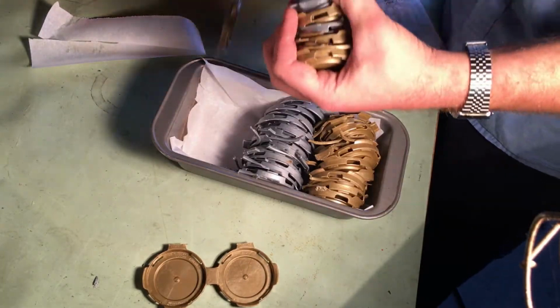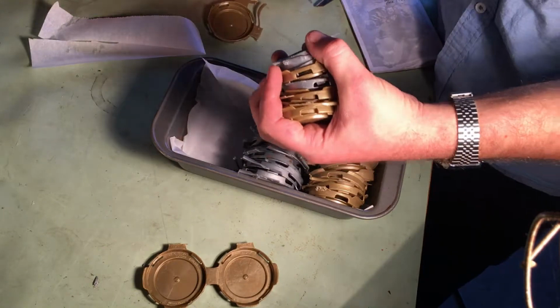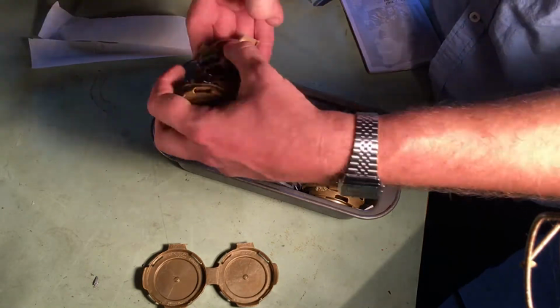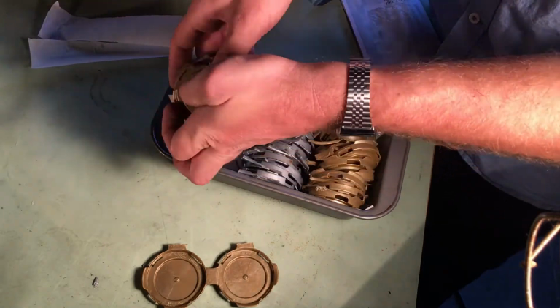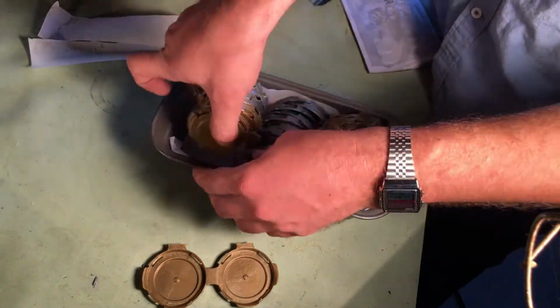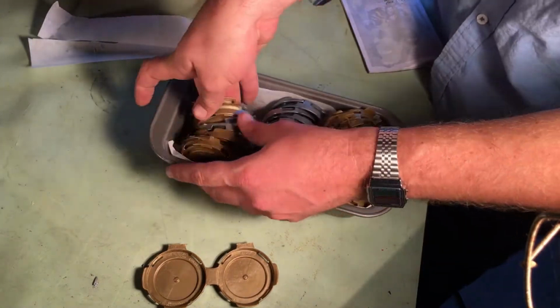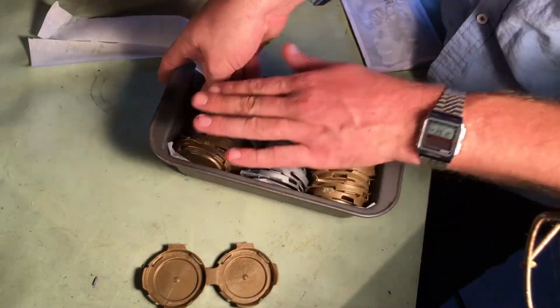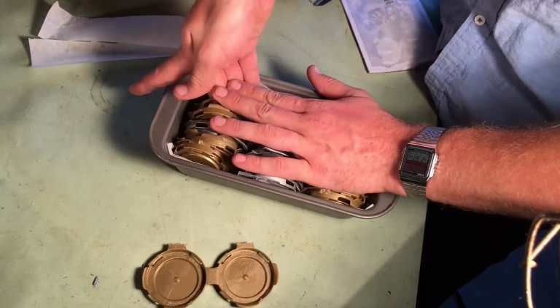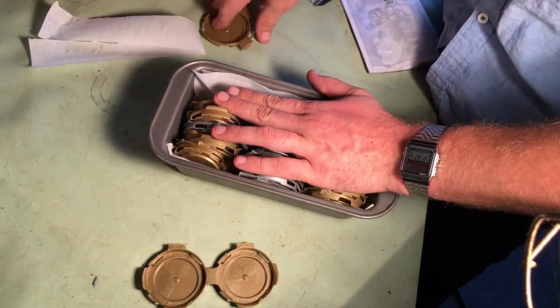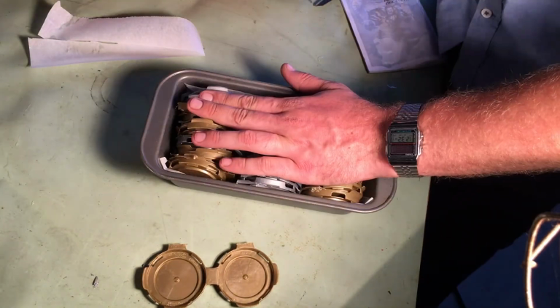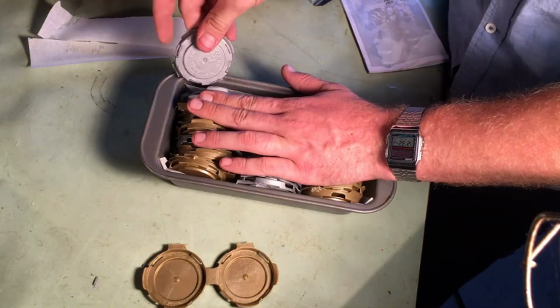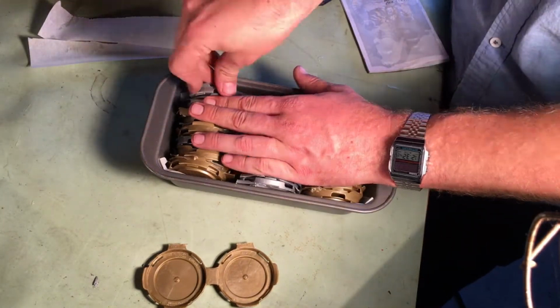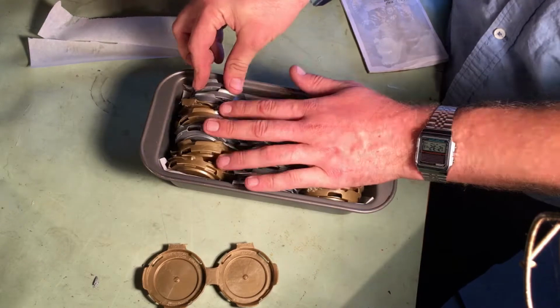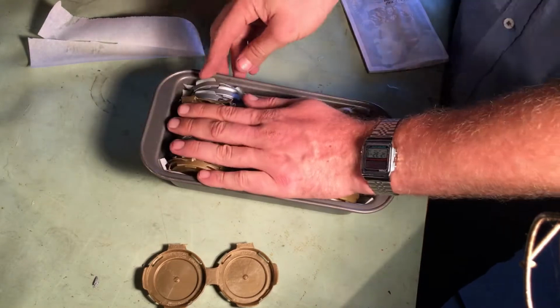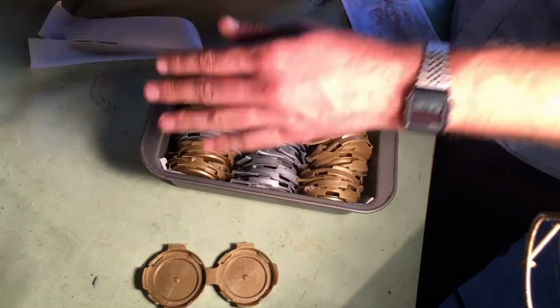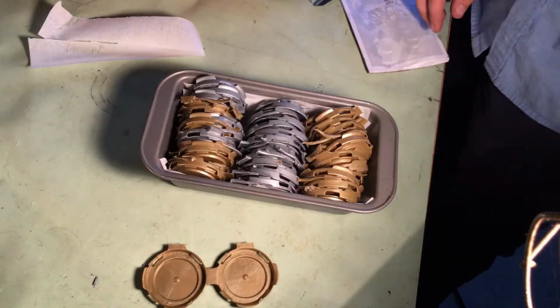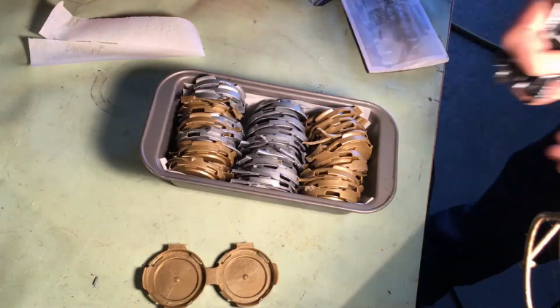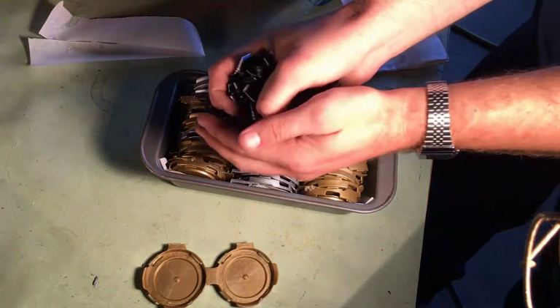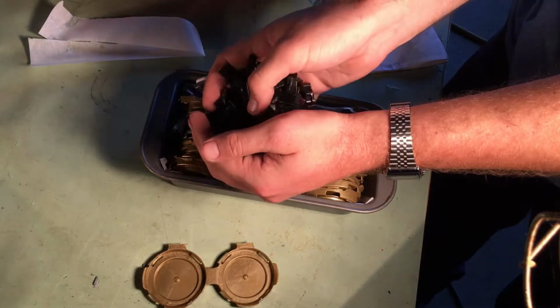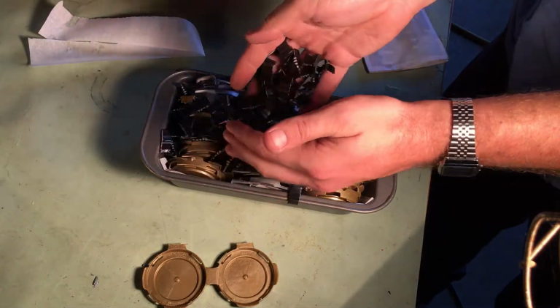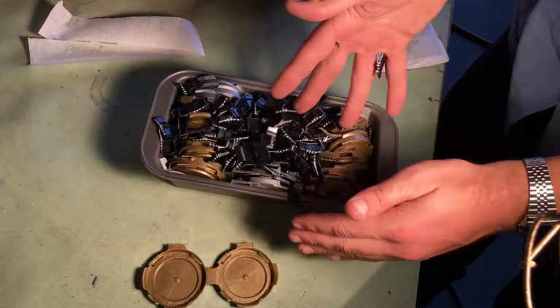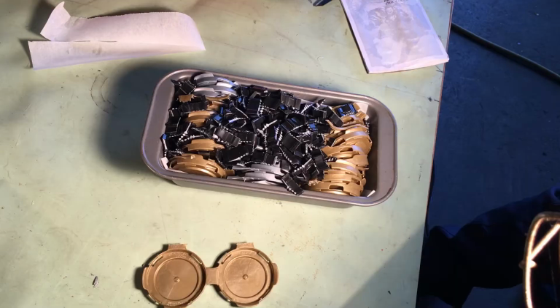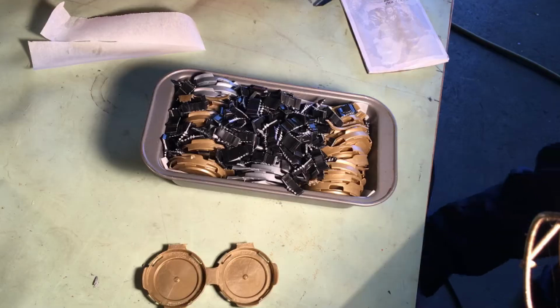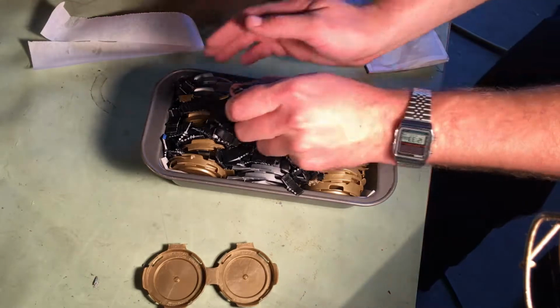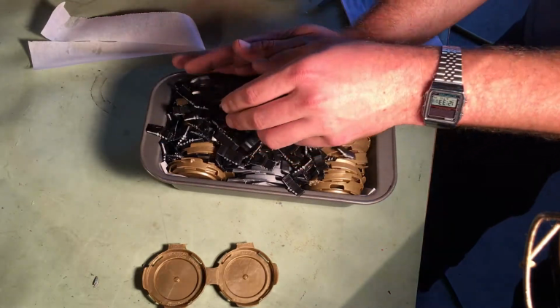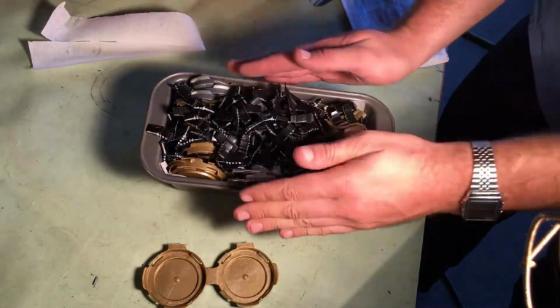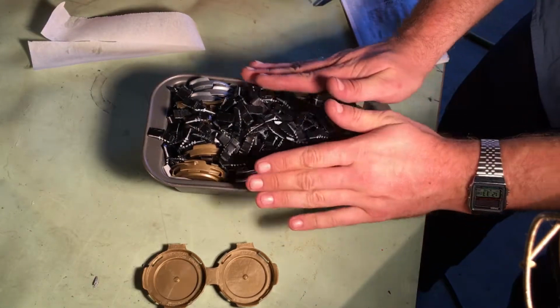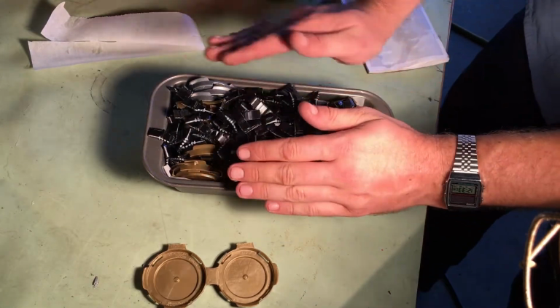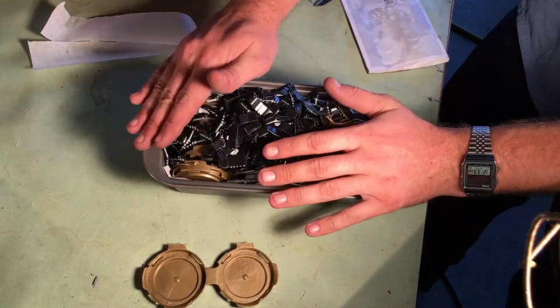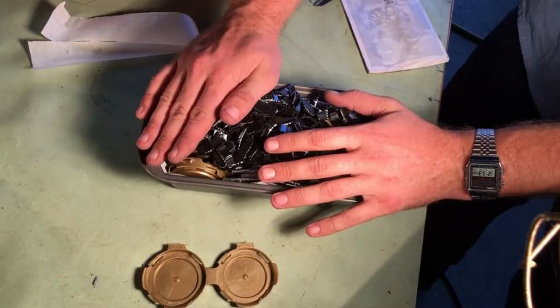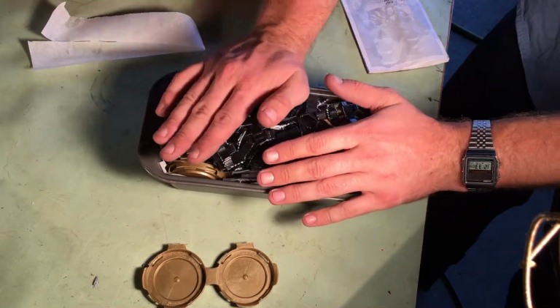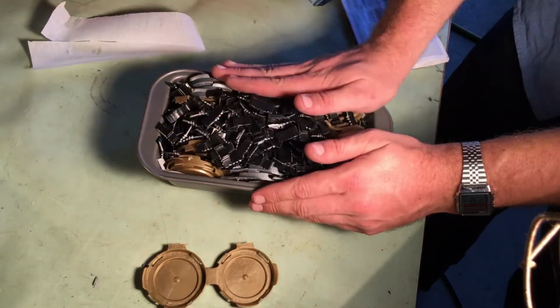A lot of people would suggest to finely shred up all of your plastic pieces, but I've found that that is a very tedious waste of time. There are points where it's nice to have shredded plastic, but with the six pack holders at least, it's not necessary.